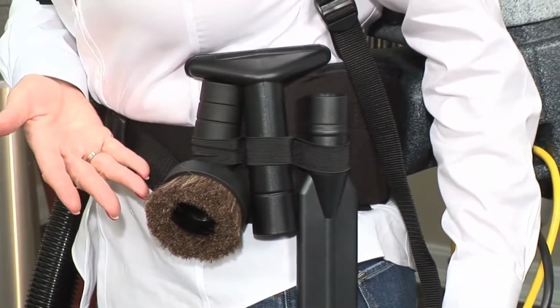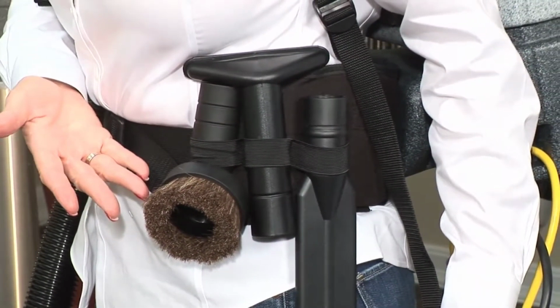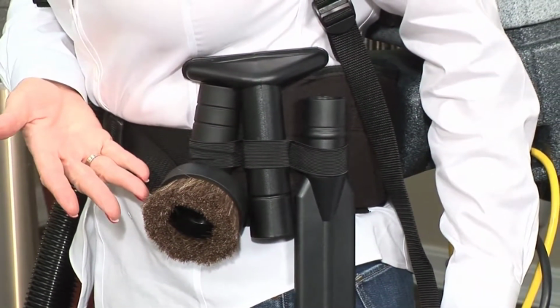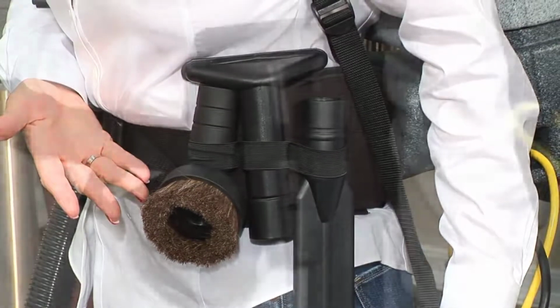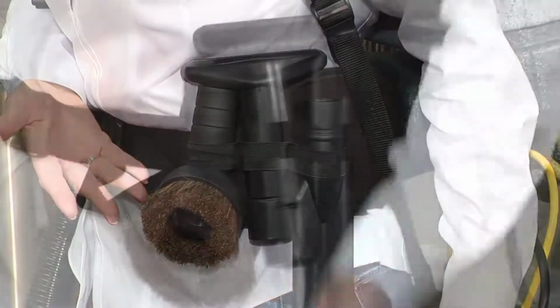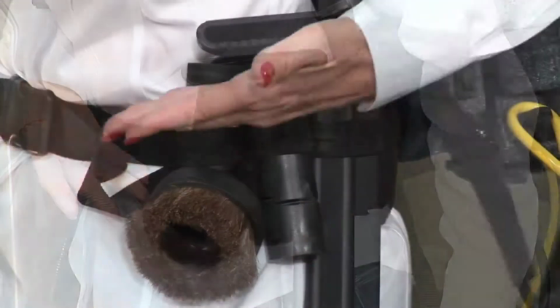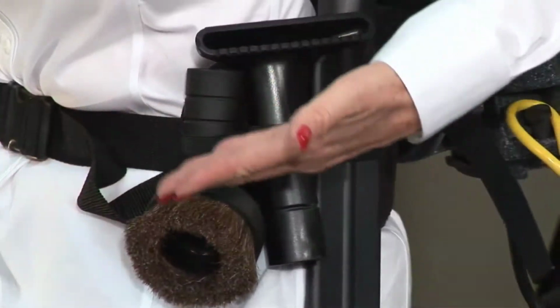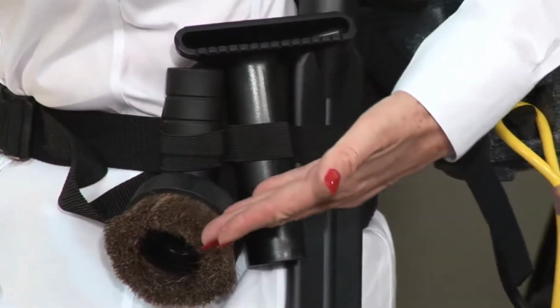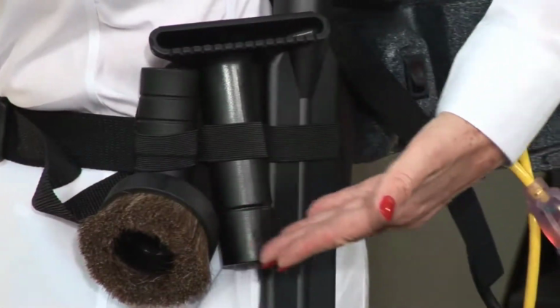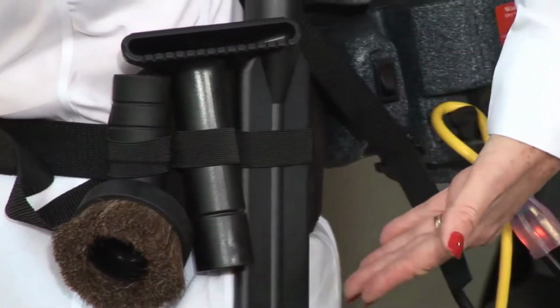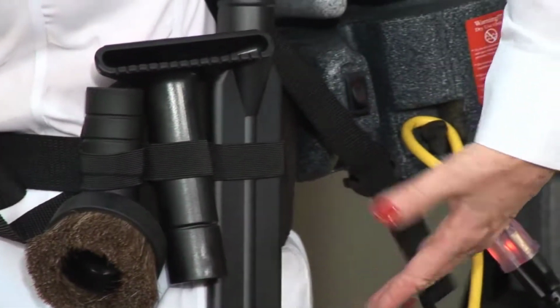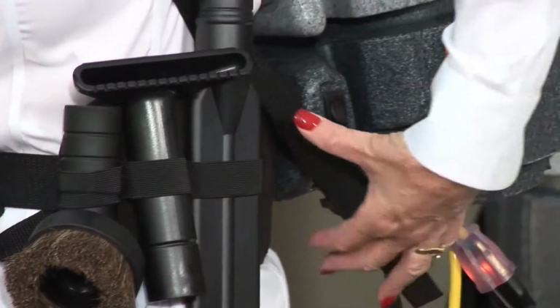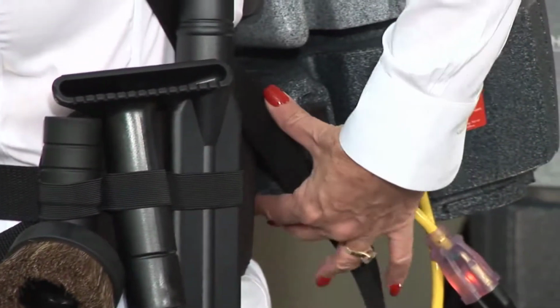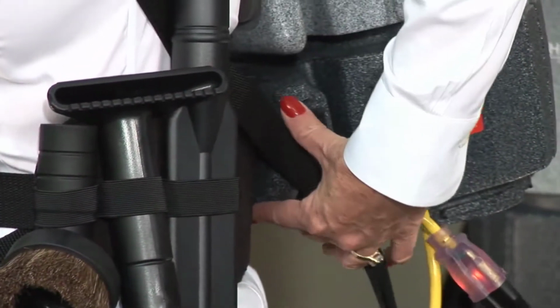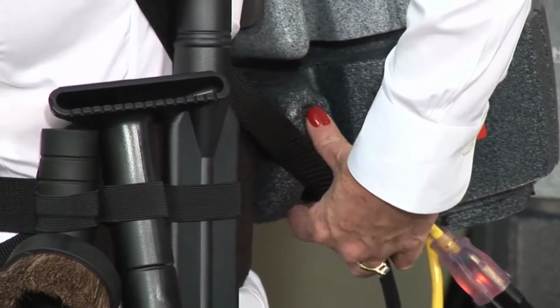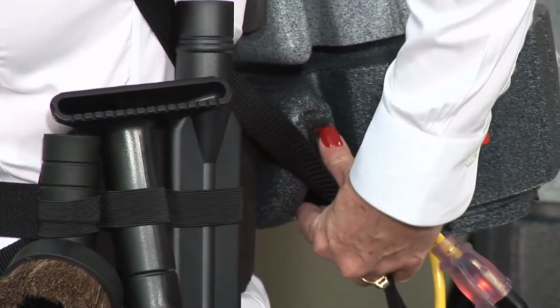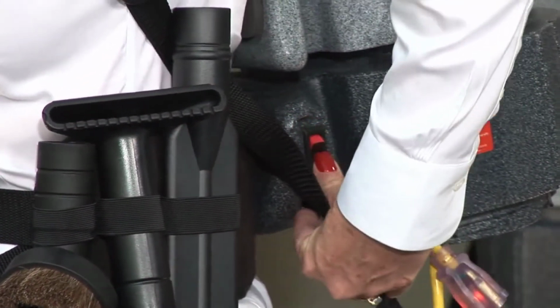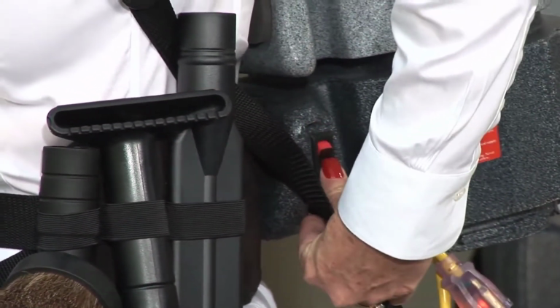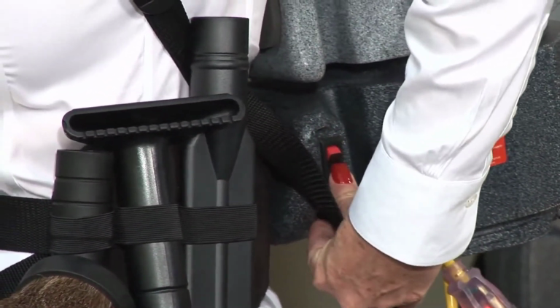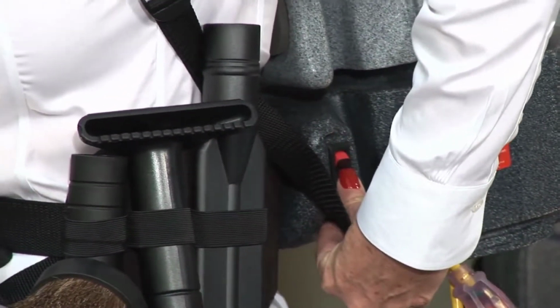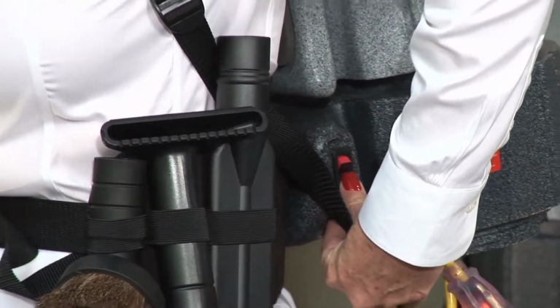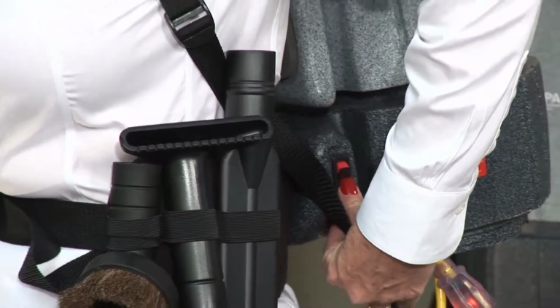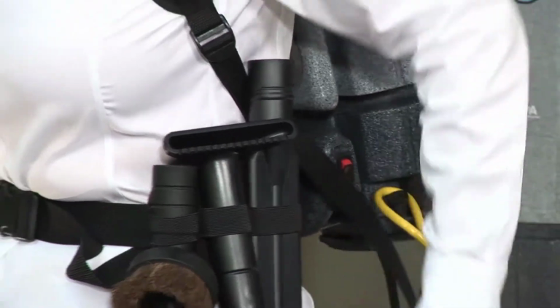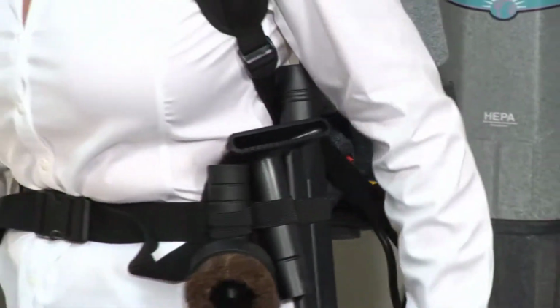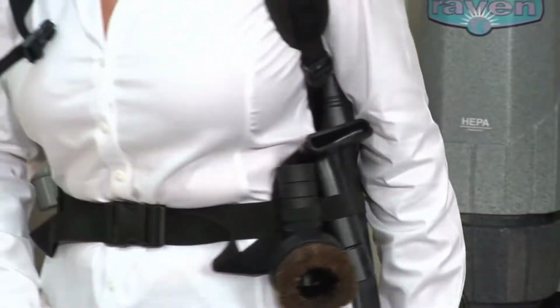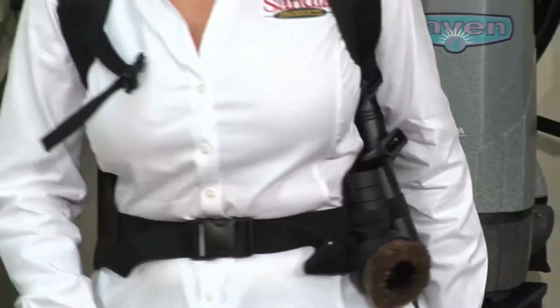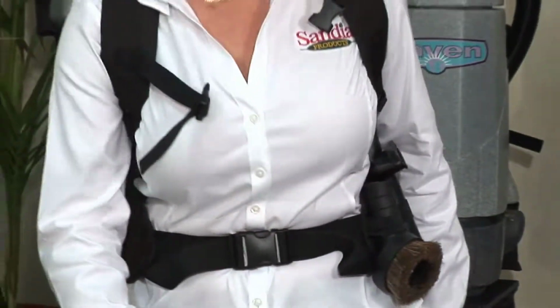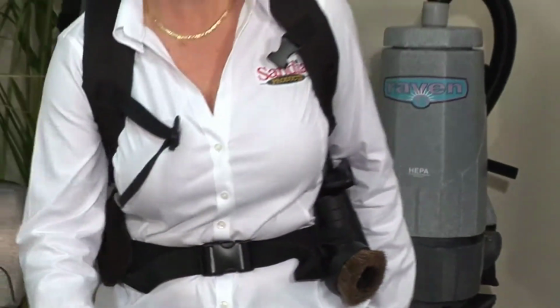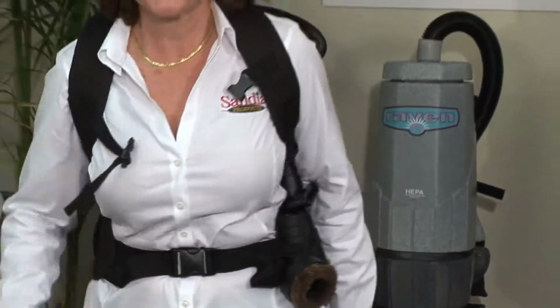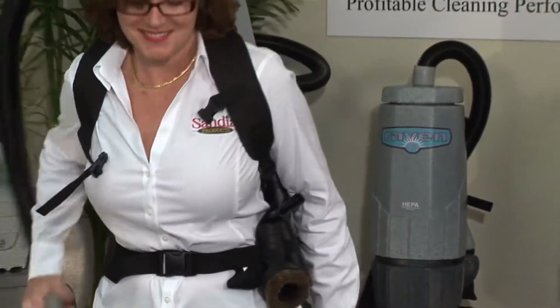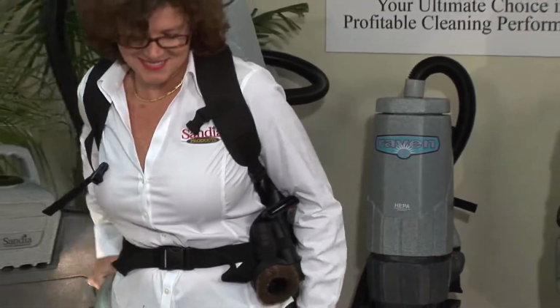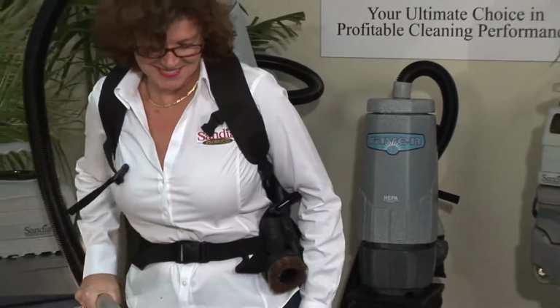Now you're ready to start vacuuming. Simply follow the waist belt back with your left hand to the switch and turn it on. Begin your vacuuming with ease and comfort.